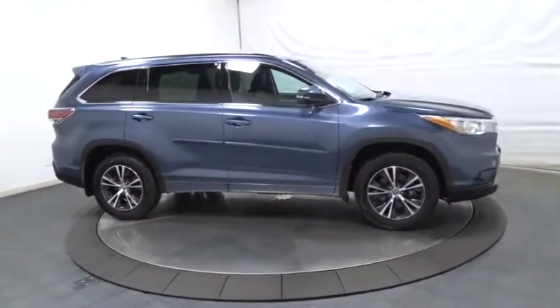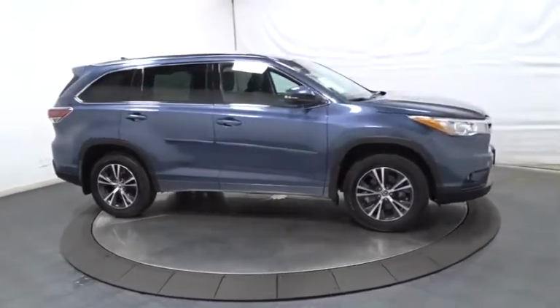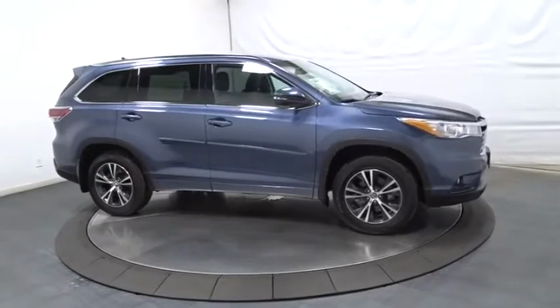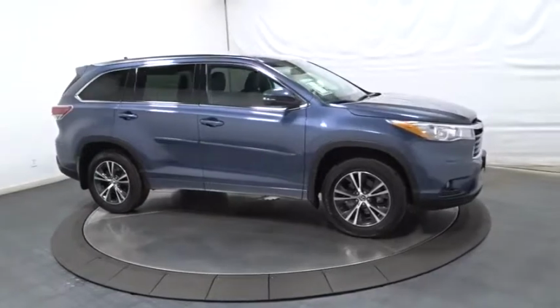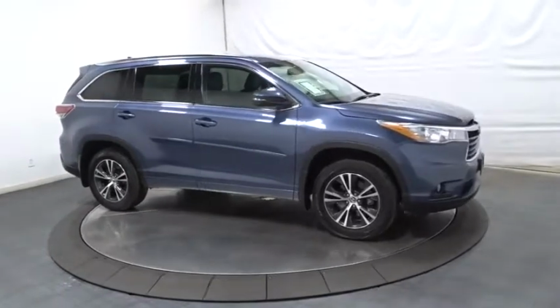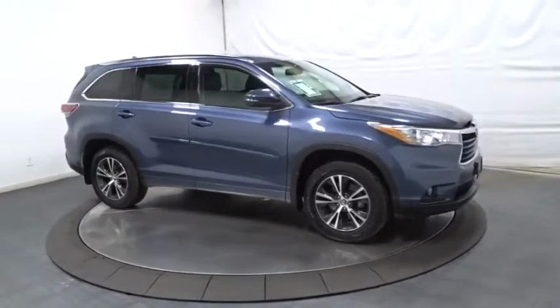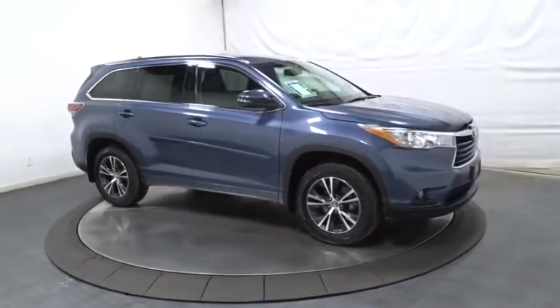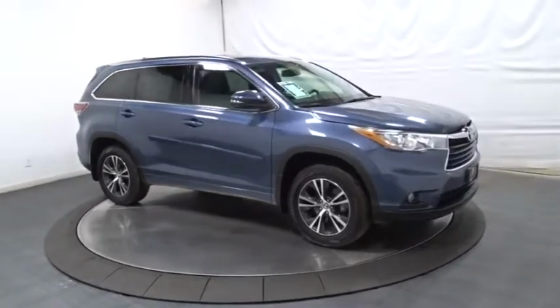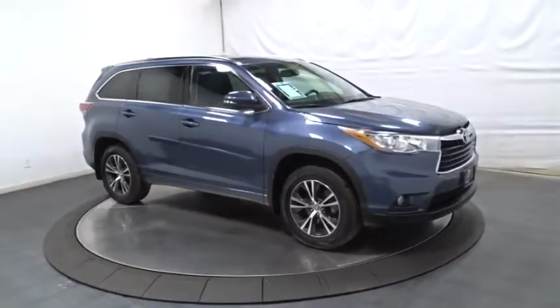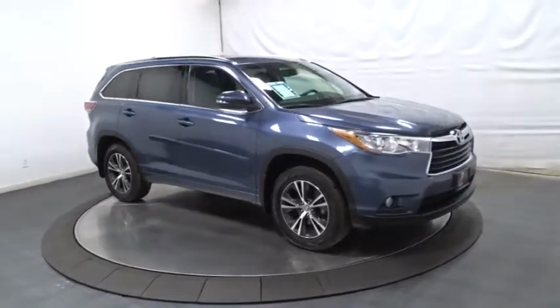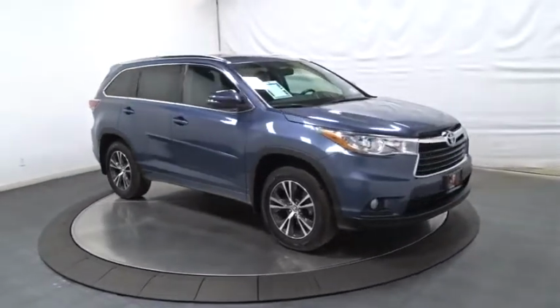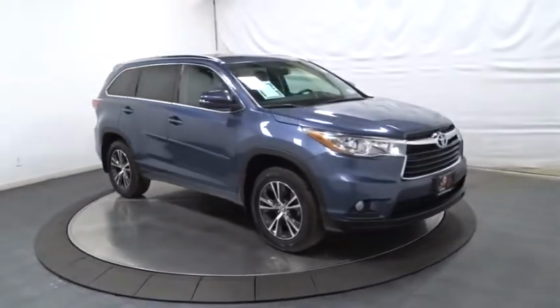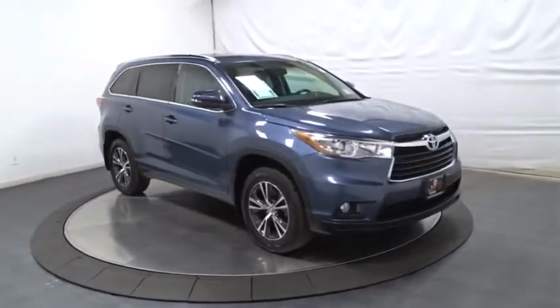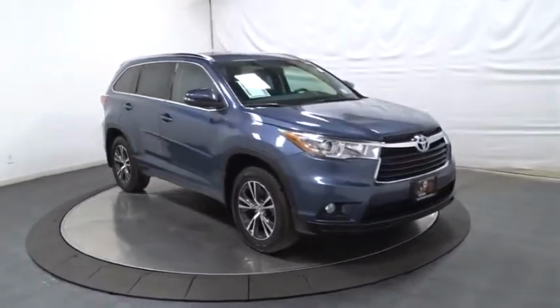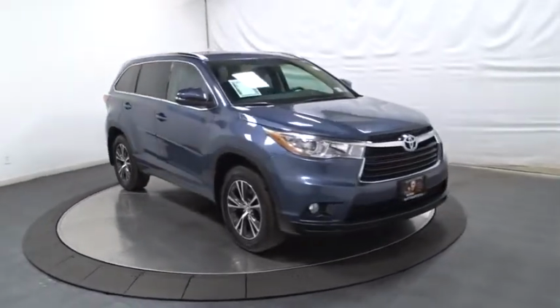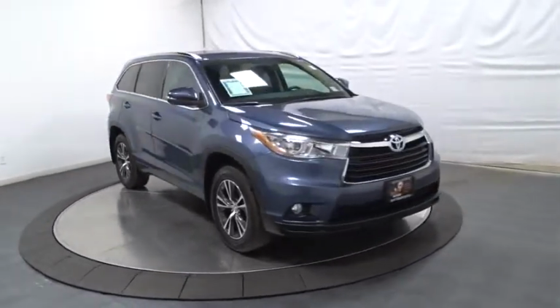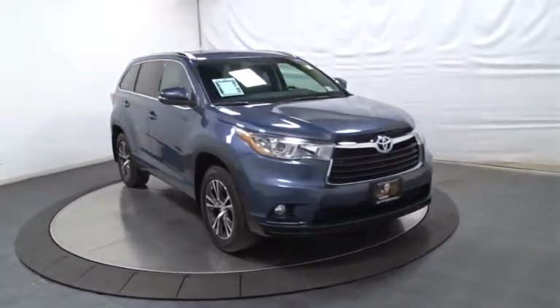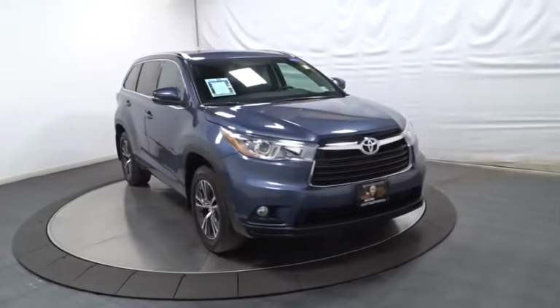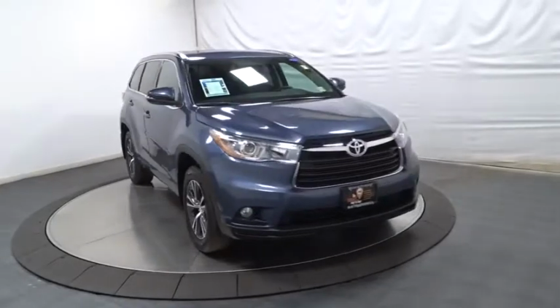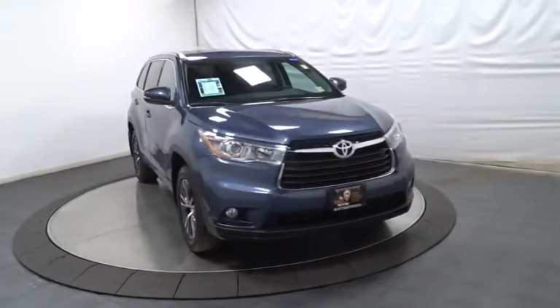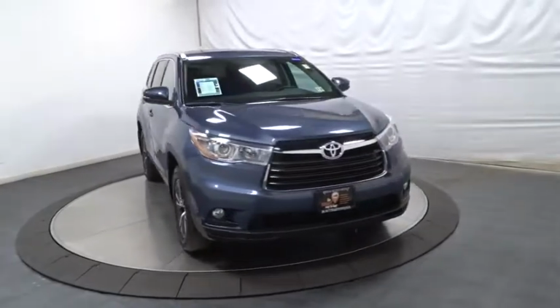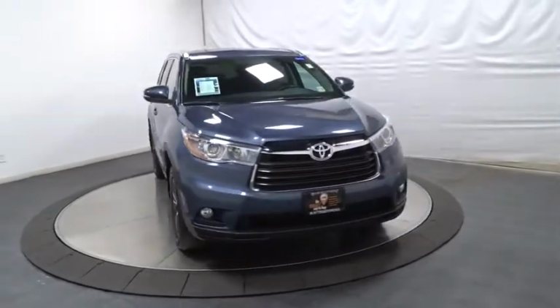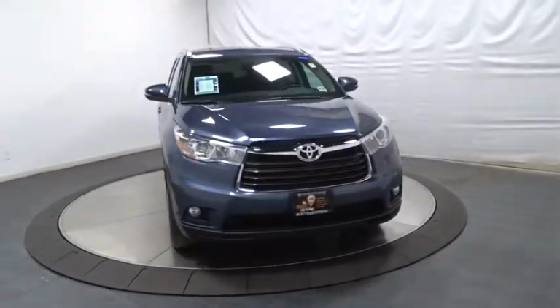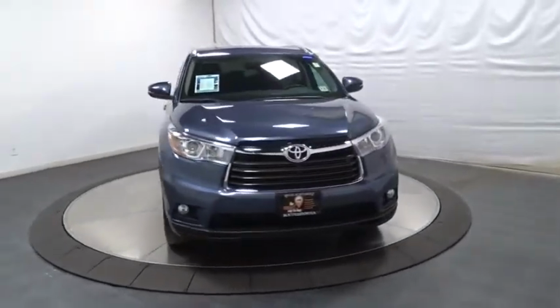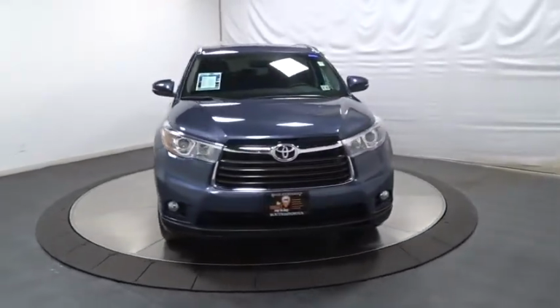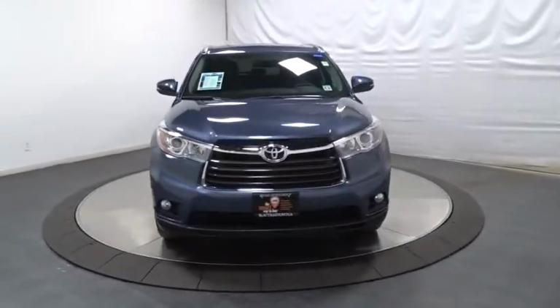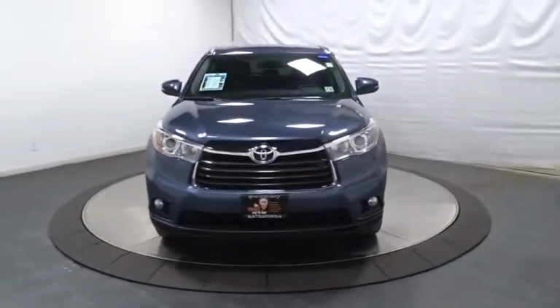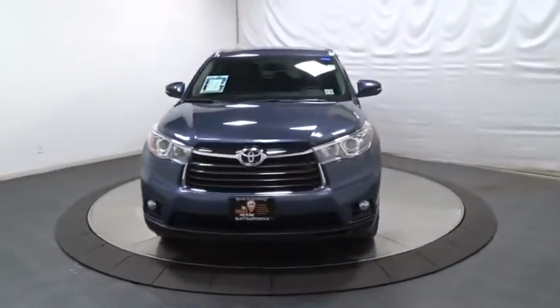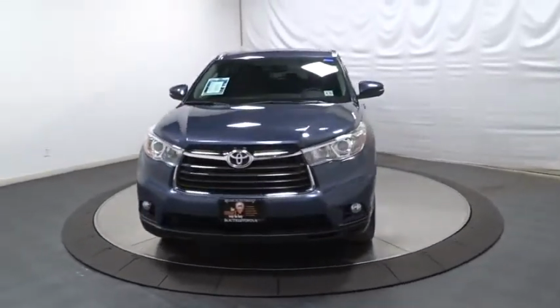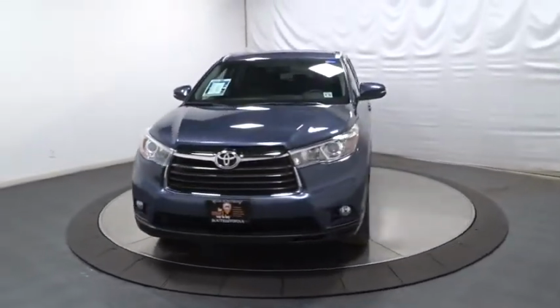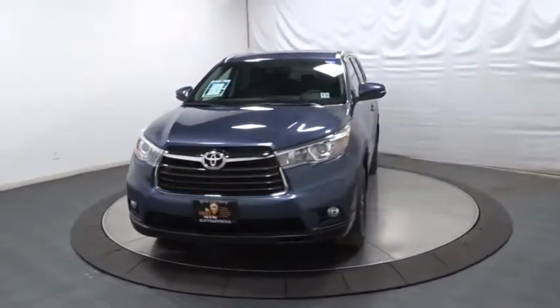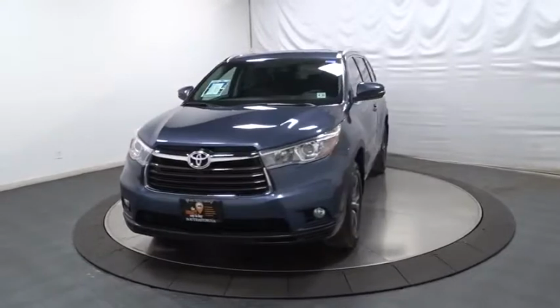Outside temperature gauge, tachometer, brake assist, splash guard, body color door handles, tinted glass, engine immobilizer, low tire pressure warning, power rear window sunshade.